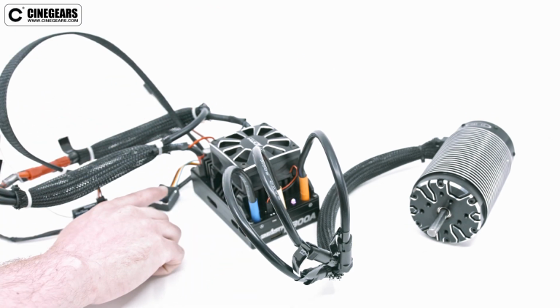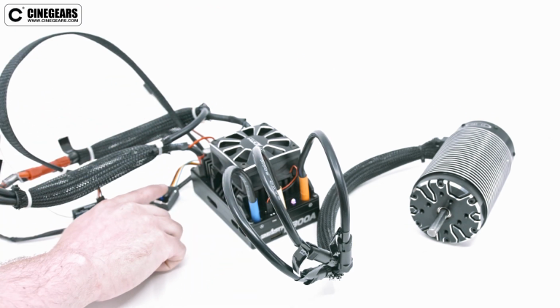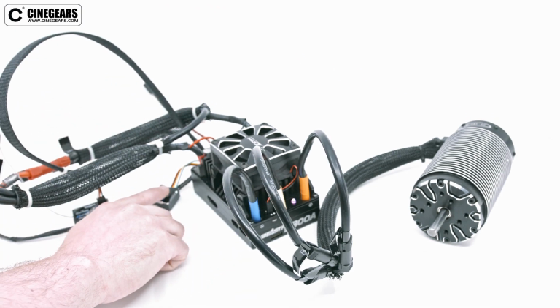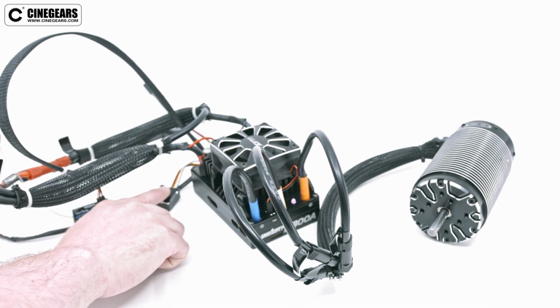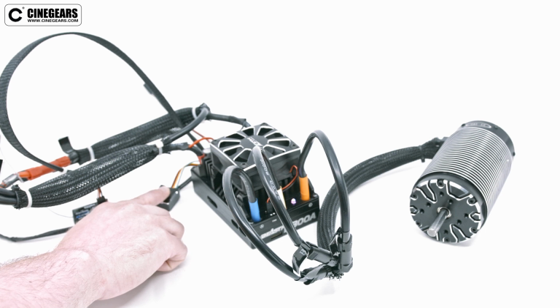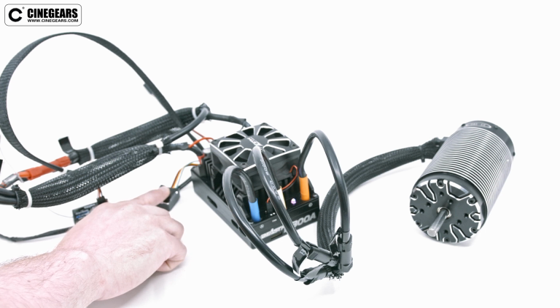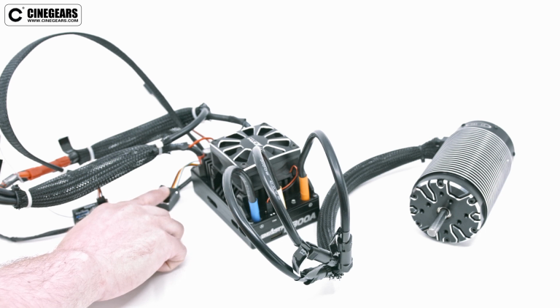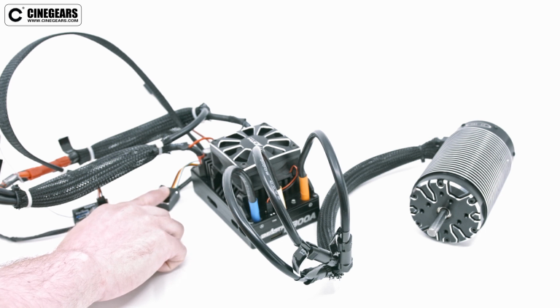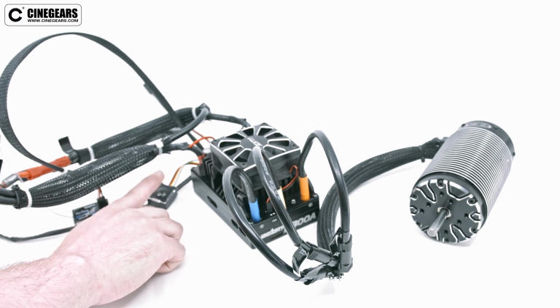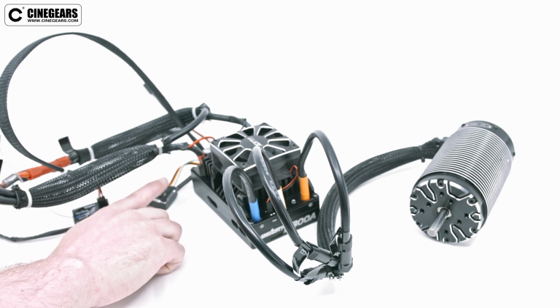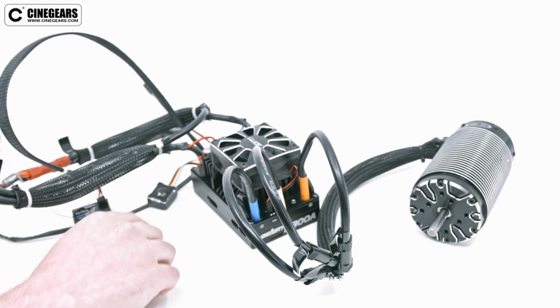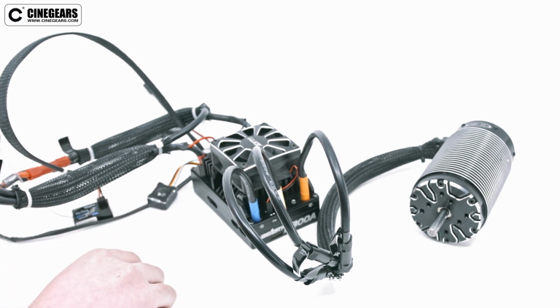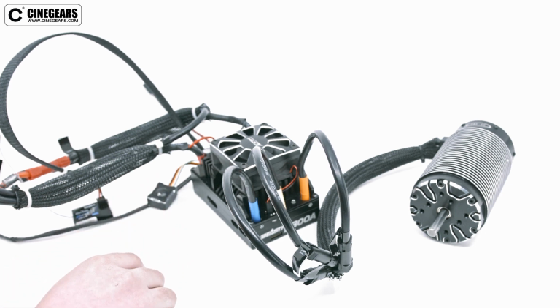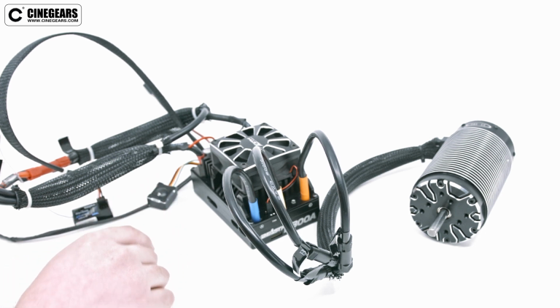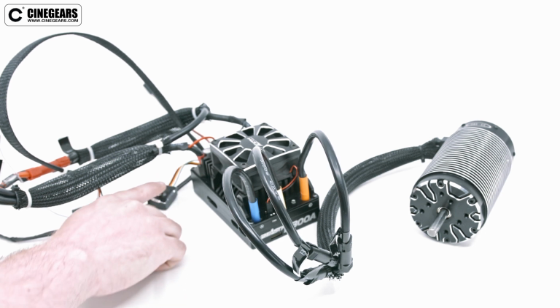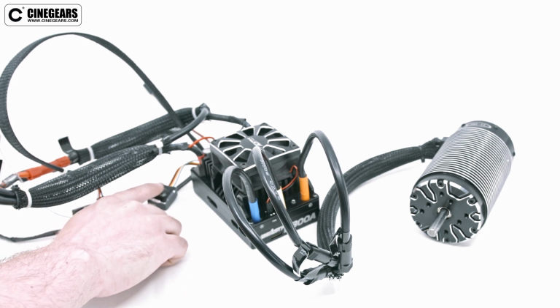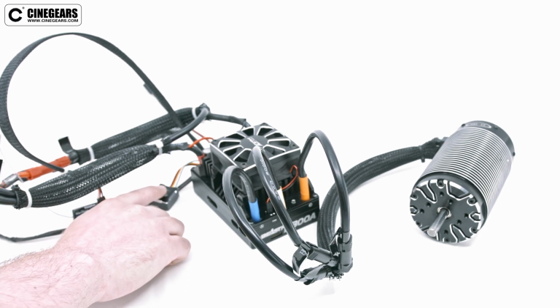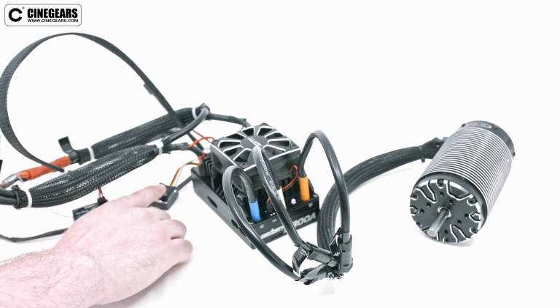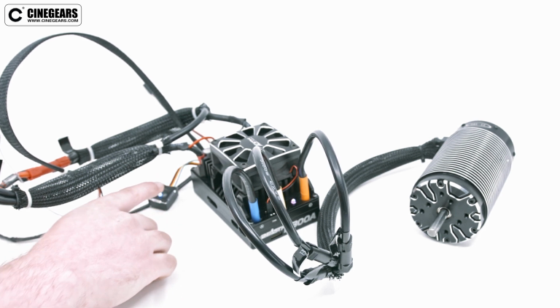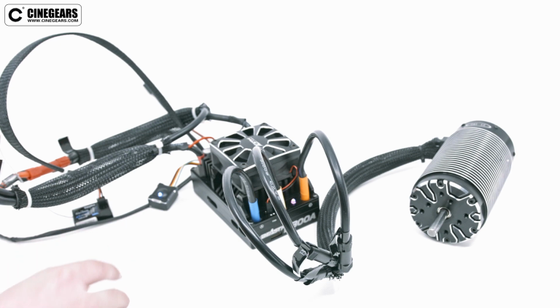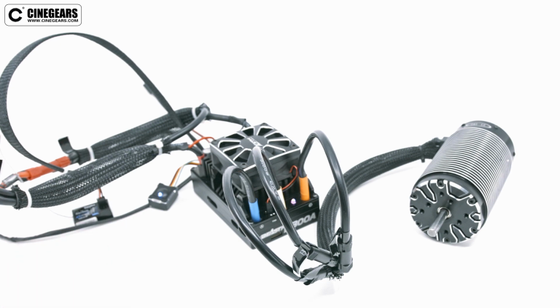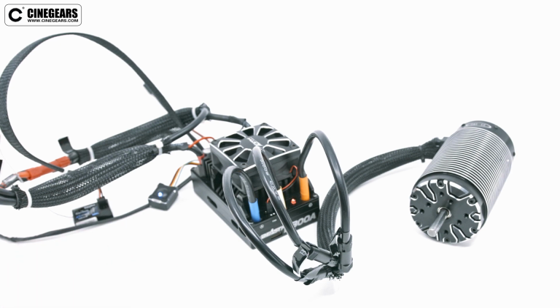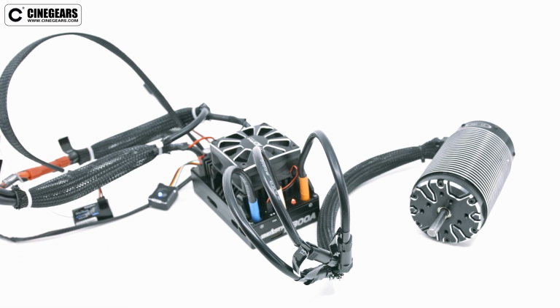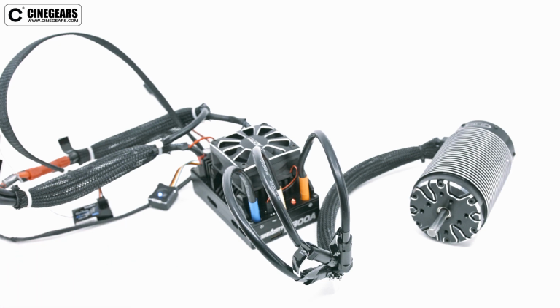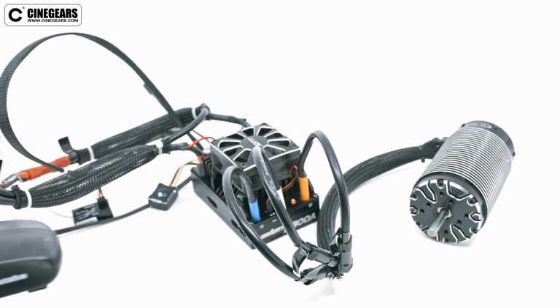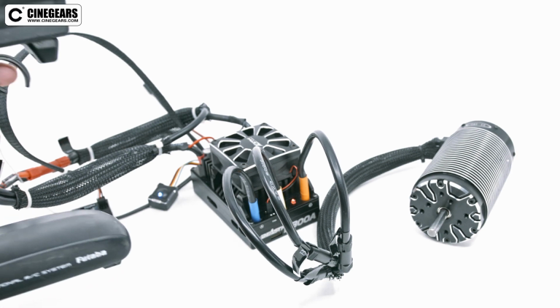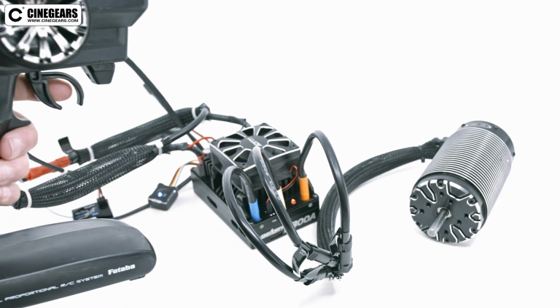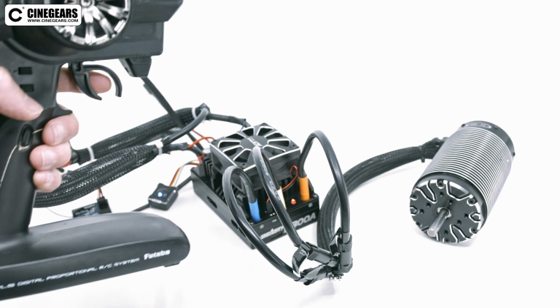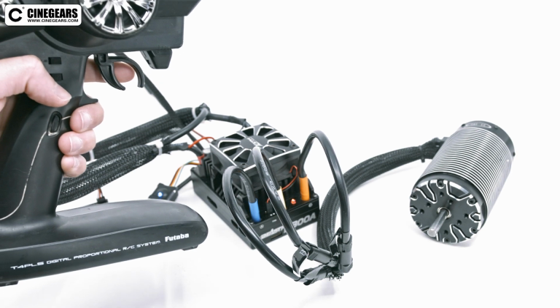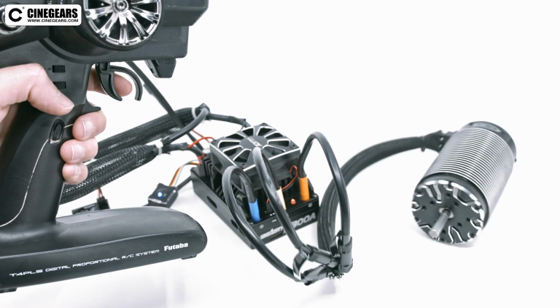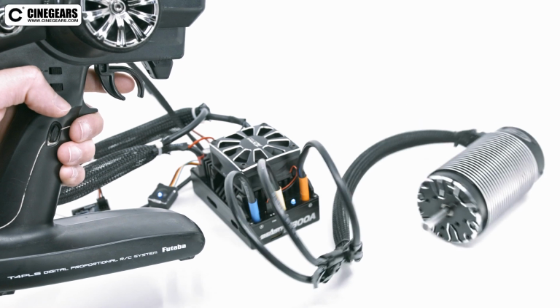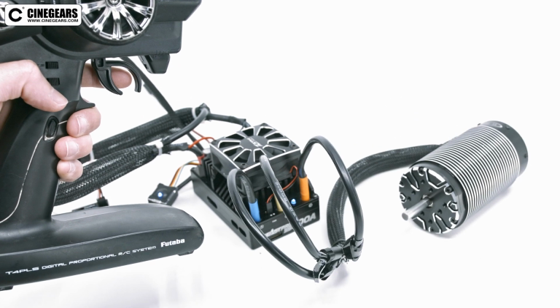Hold the power button until the light turns off, then release the button, turning the device off. Once you turn the device back on, you should be able to accurately control your RC car through the remote.